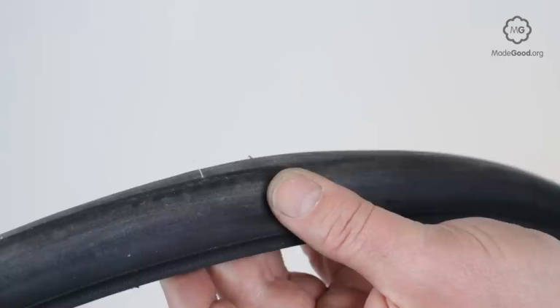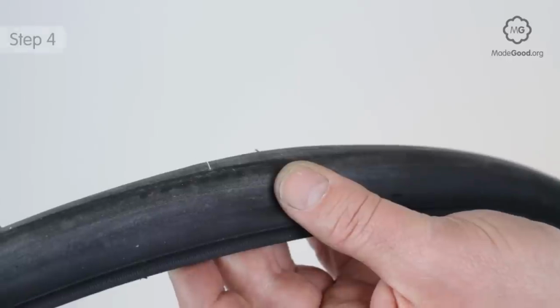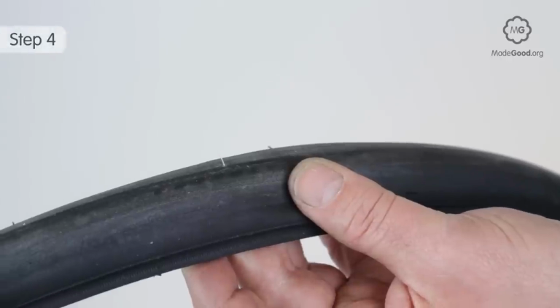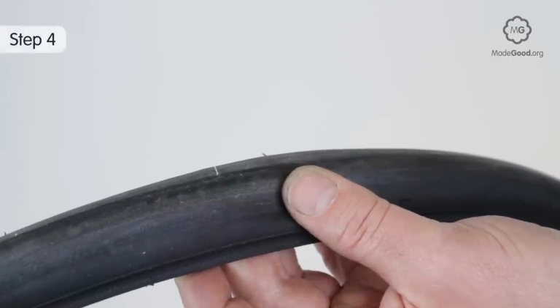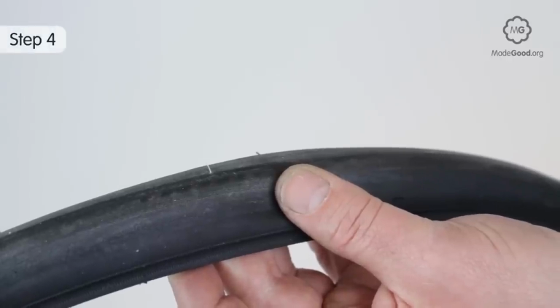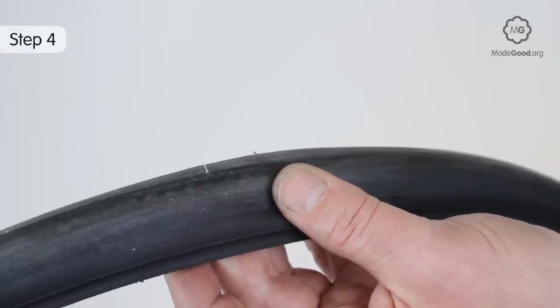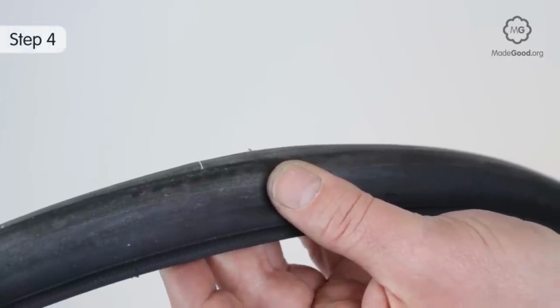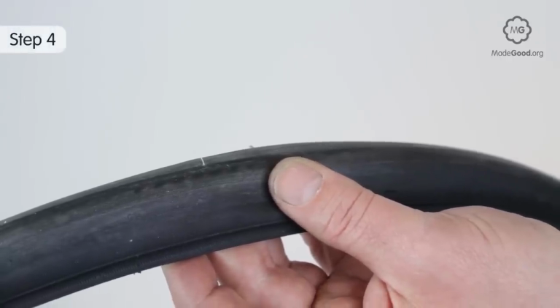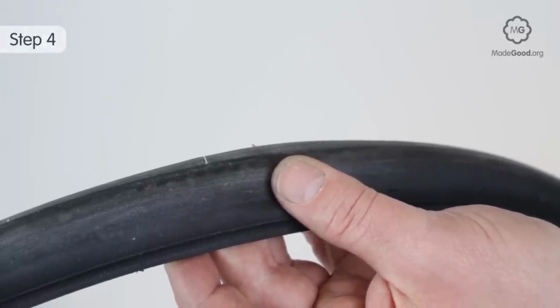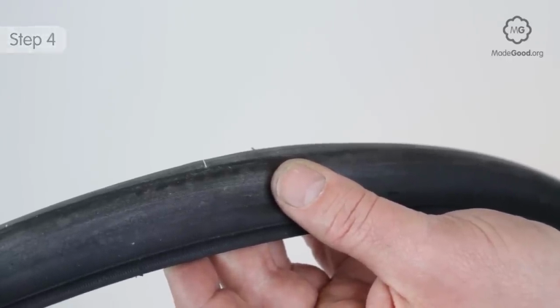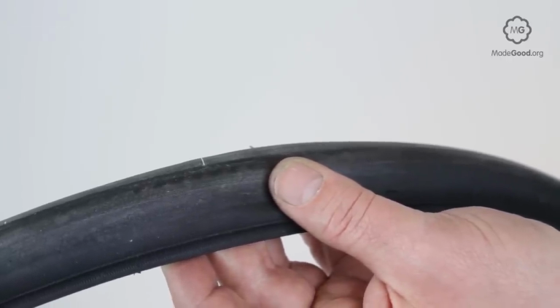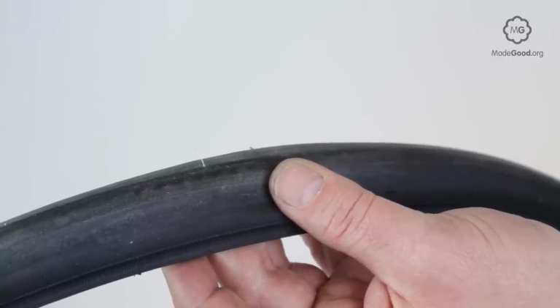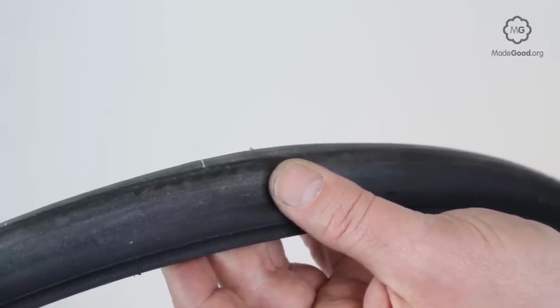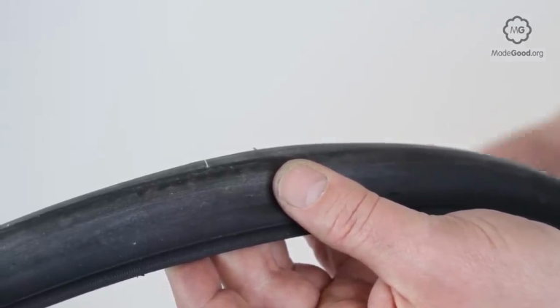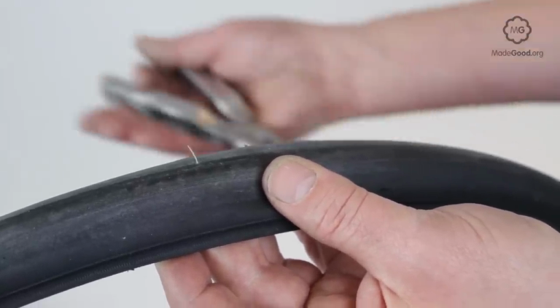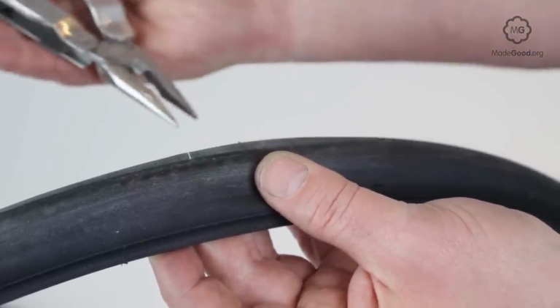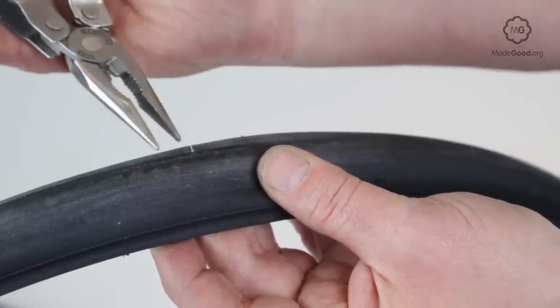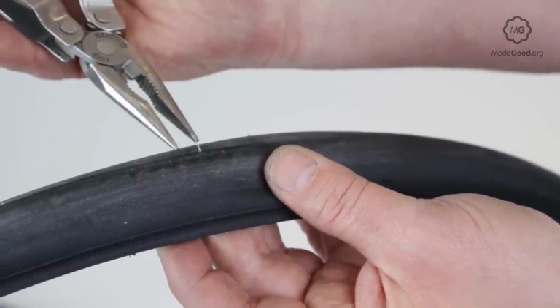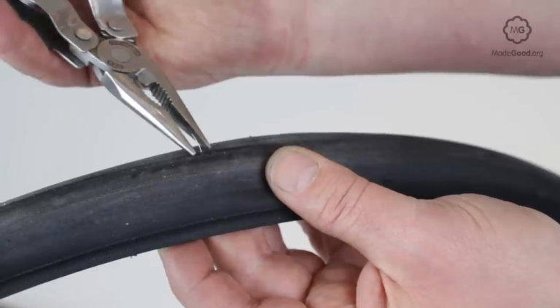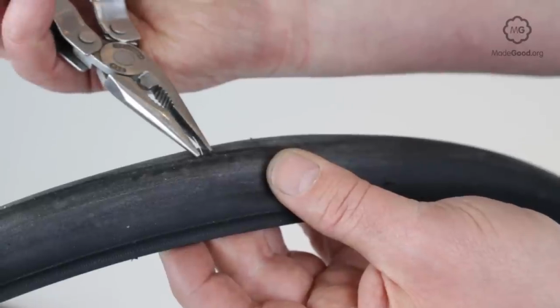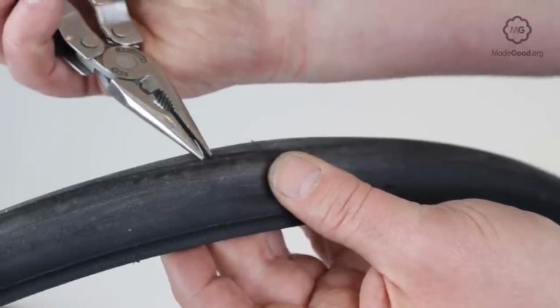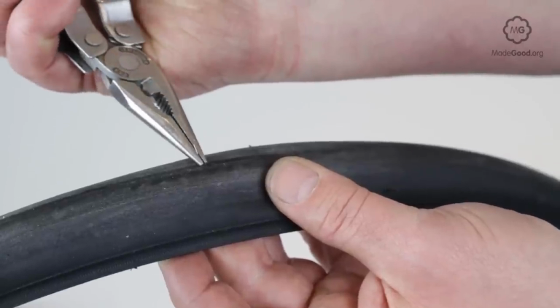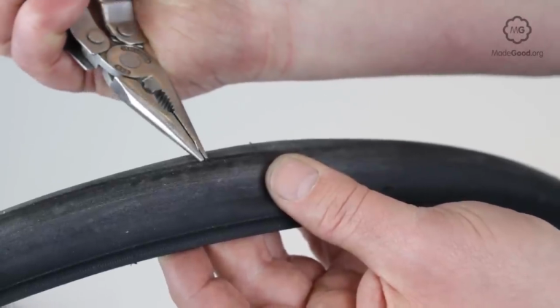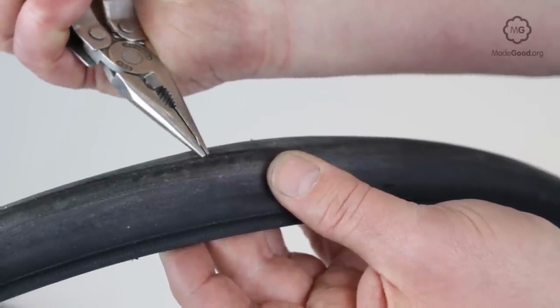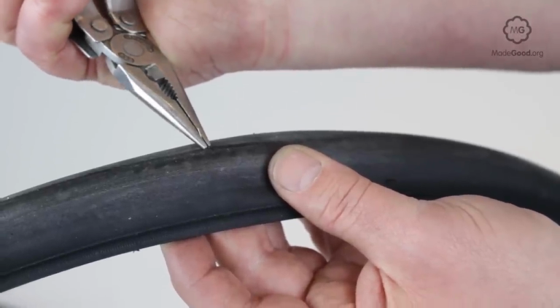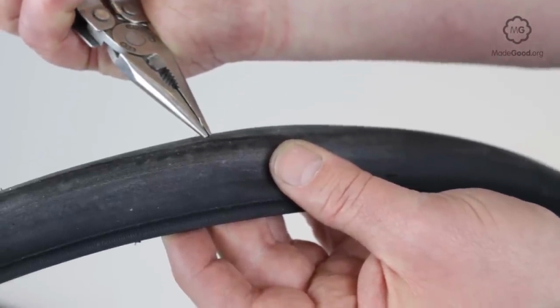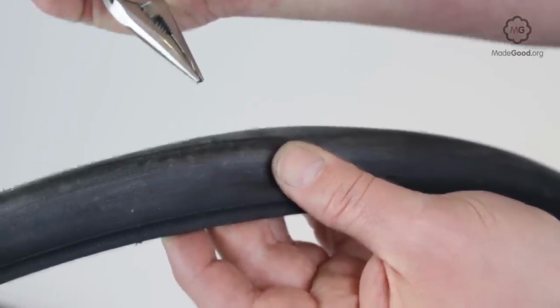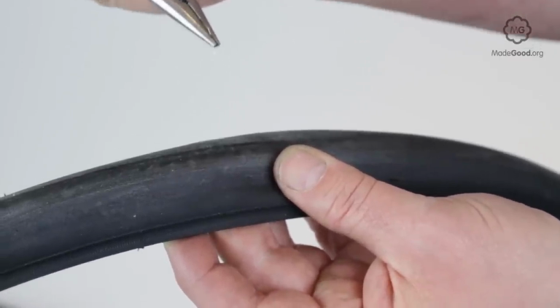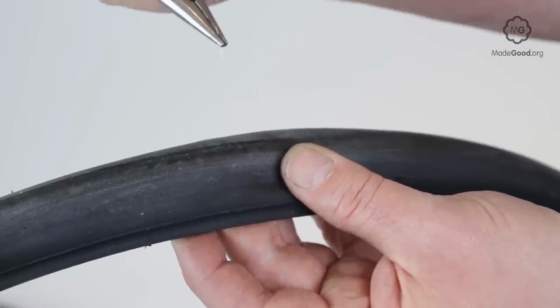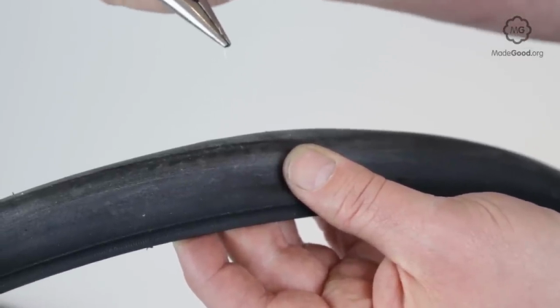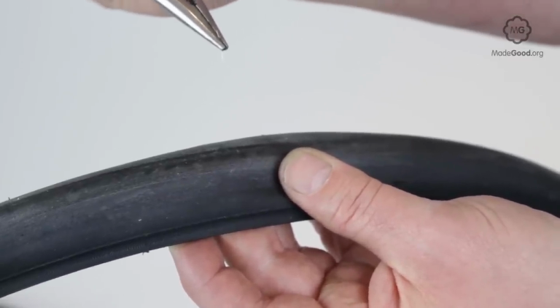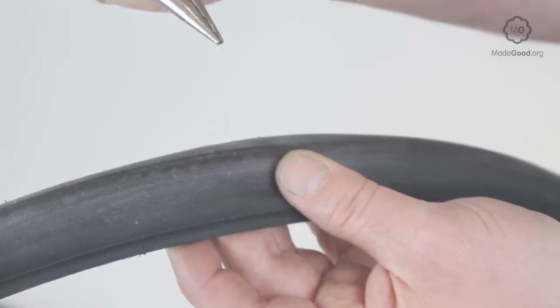When you have found the hole, match the tube to the wheel and tire and check the tire in the area where the hole was. Pick out whatever caused the puncture. Tweezers or a pin may be useful.